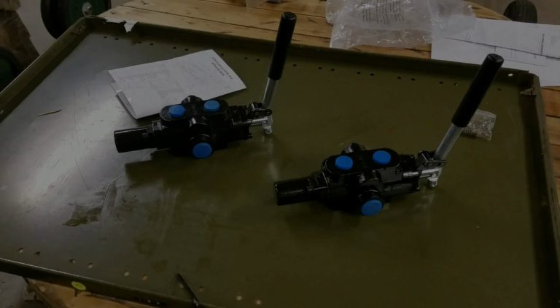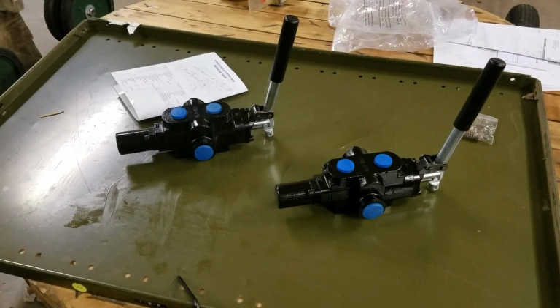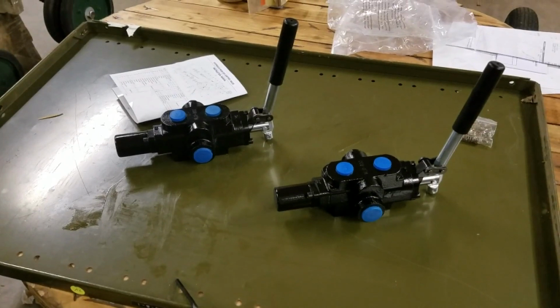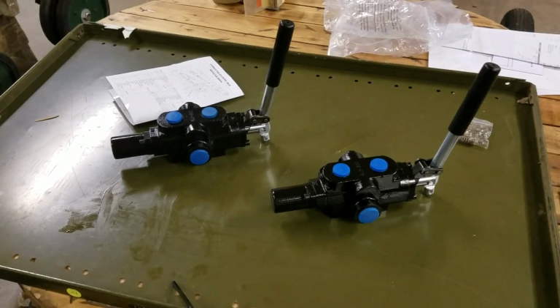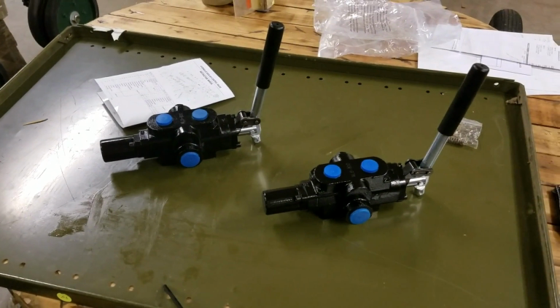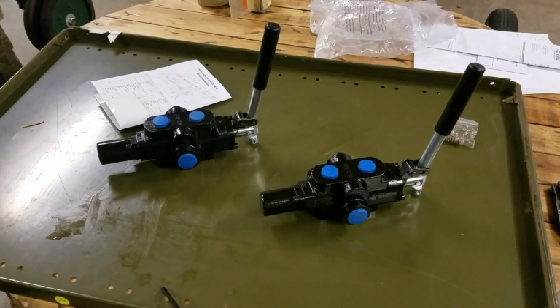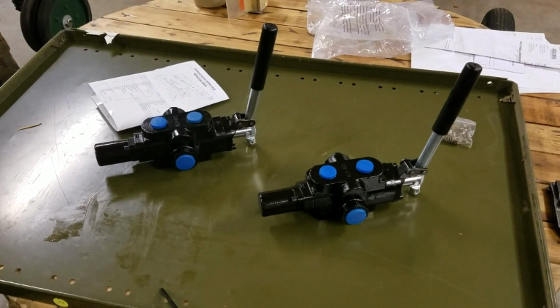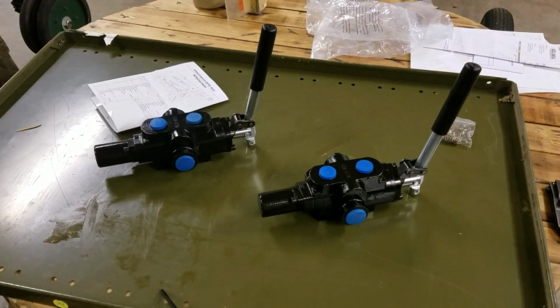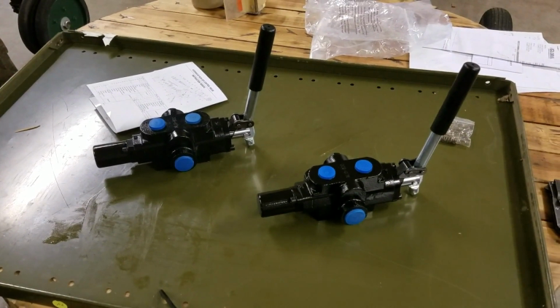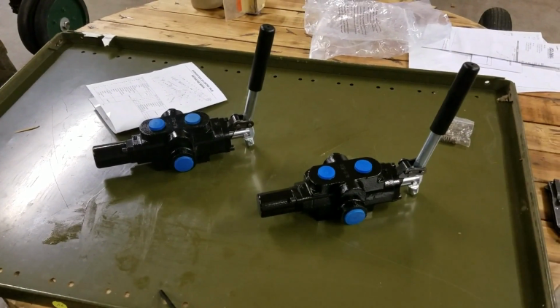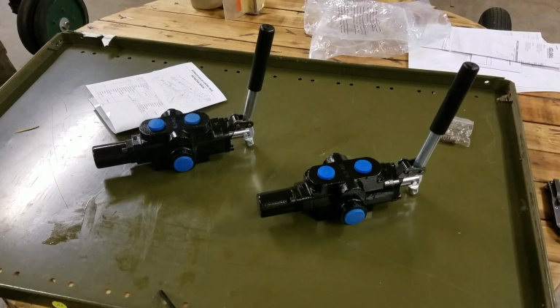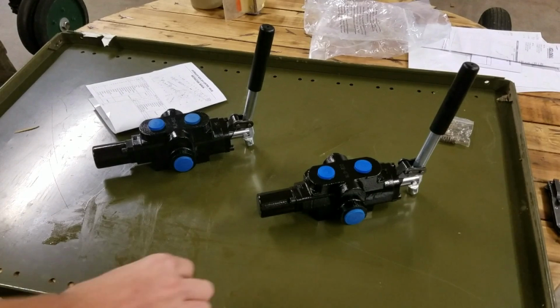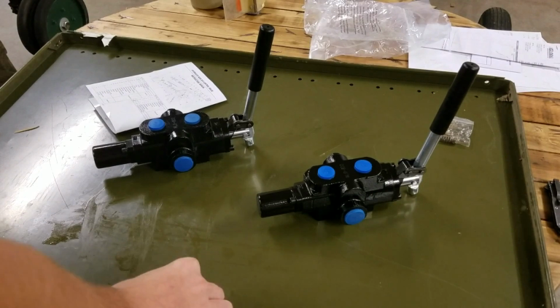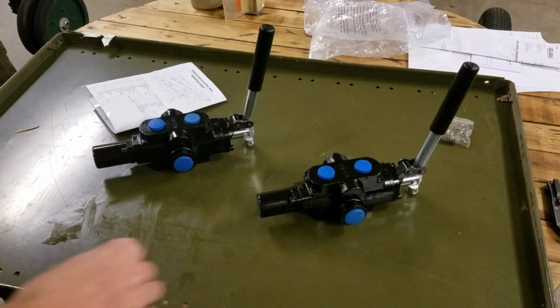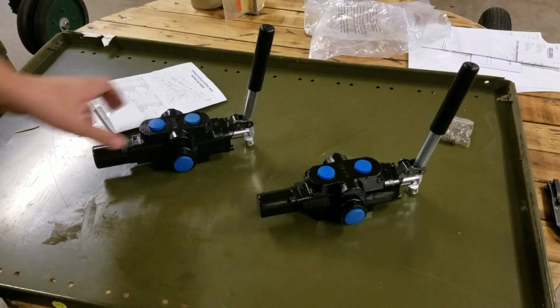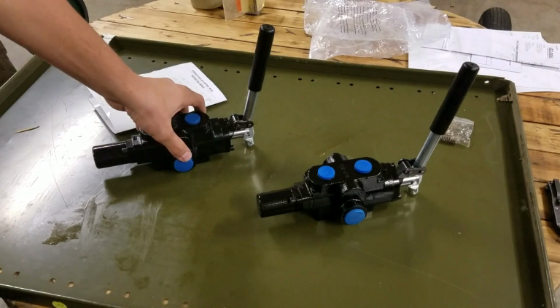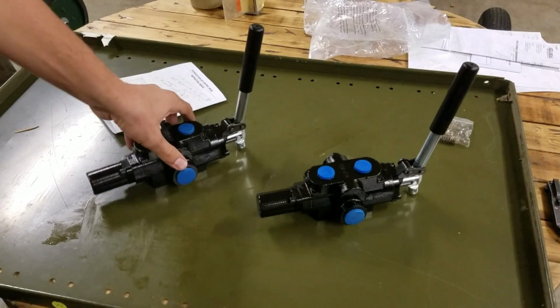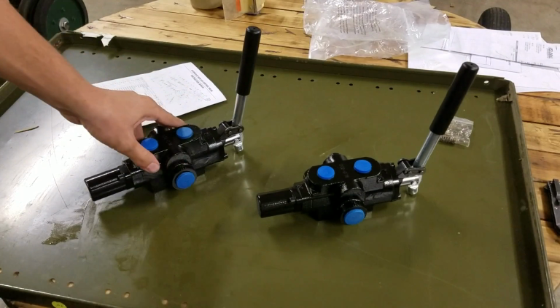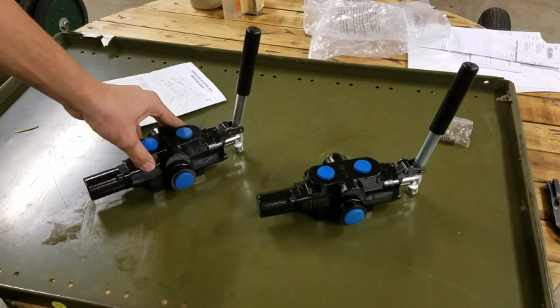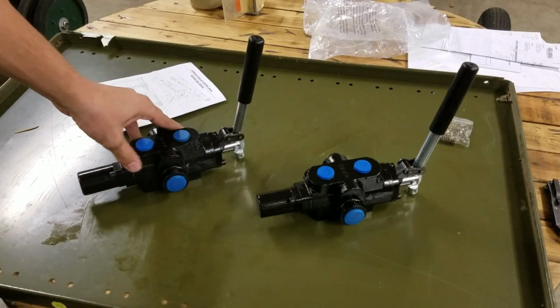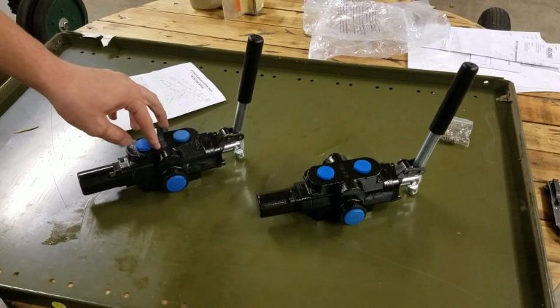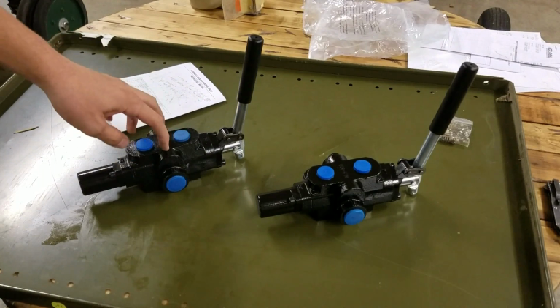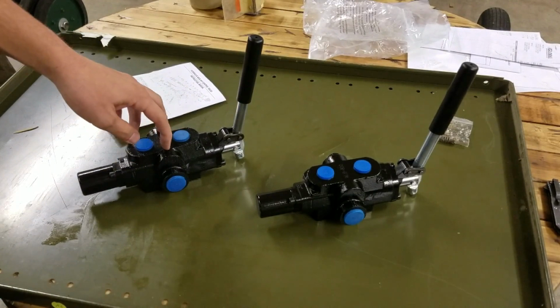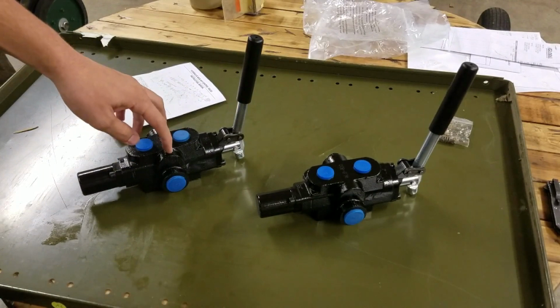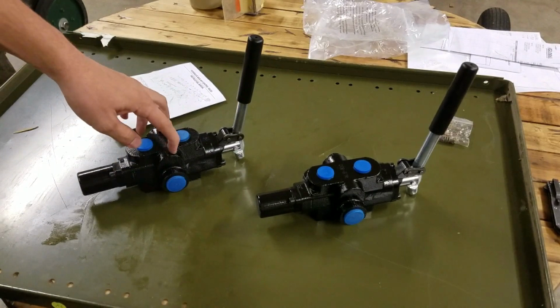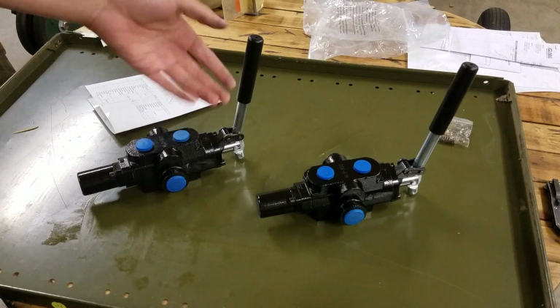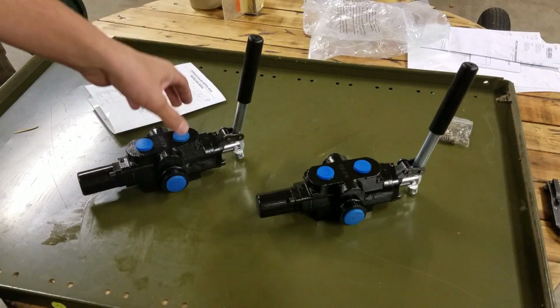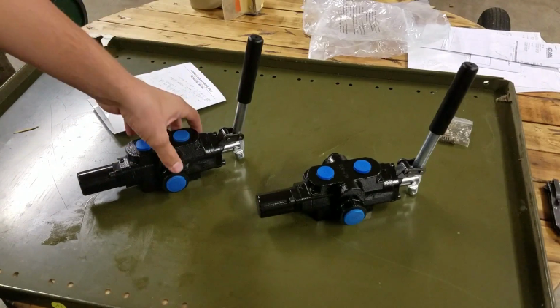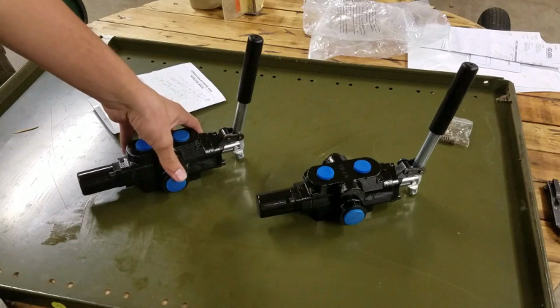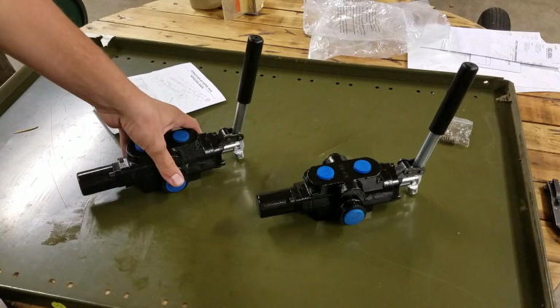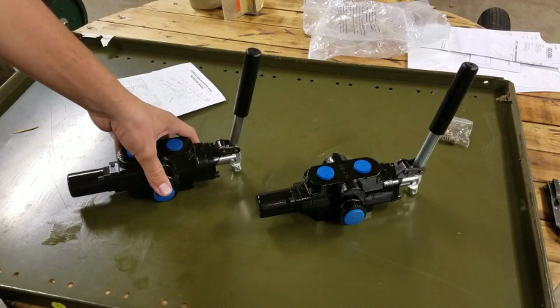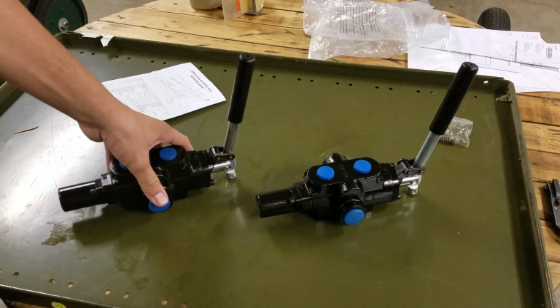Hey guys, welcome back to the shop. Today I'm going to be showing you how to remove the detent from a simple hydraulic valve — really any hydraulic valve with a detent.